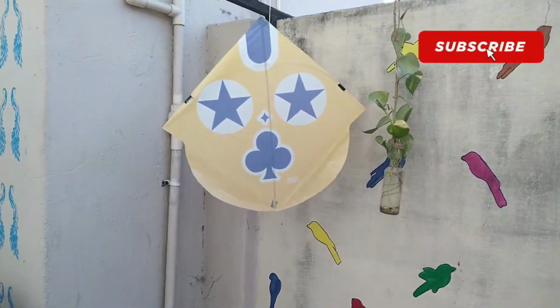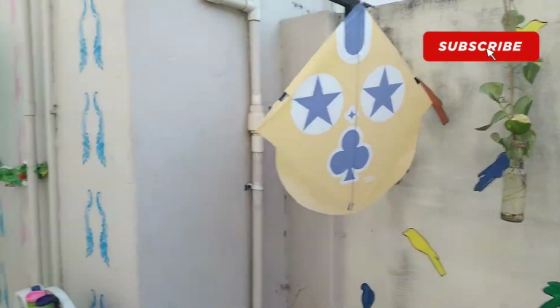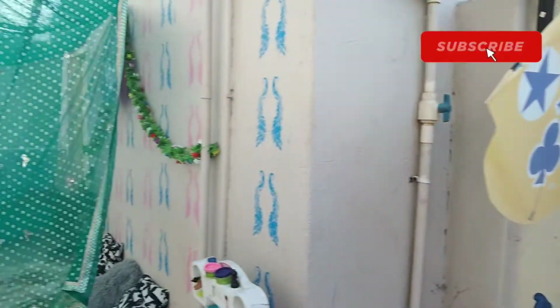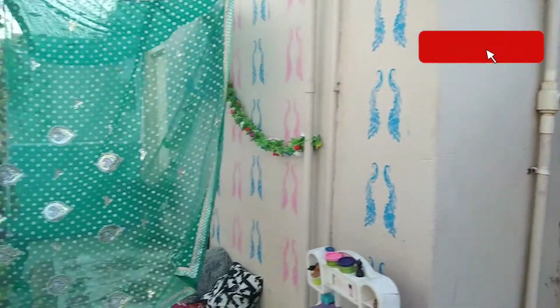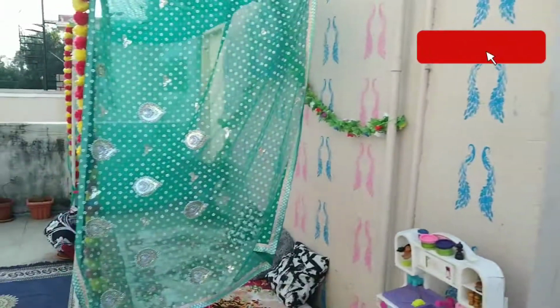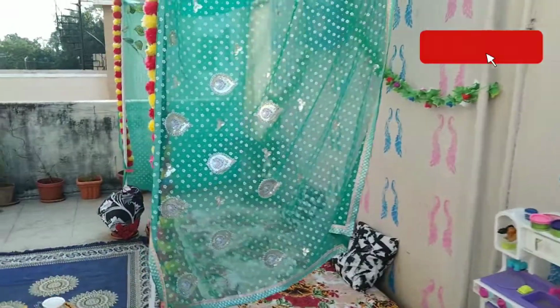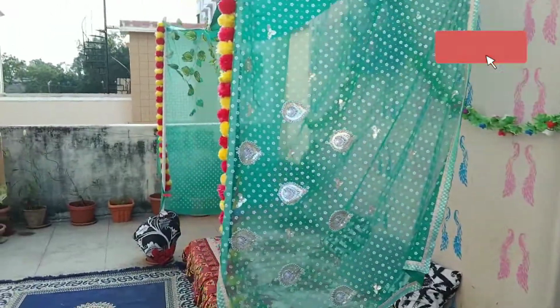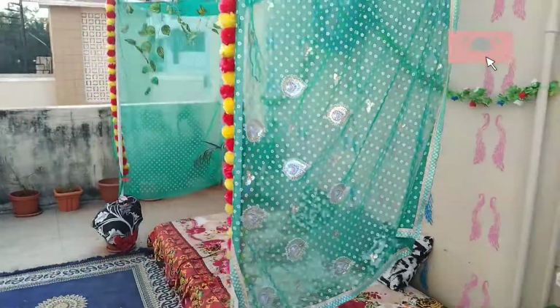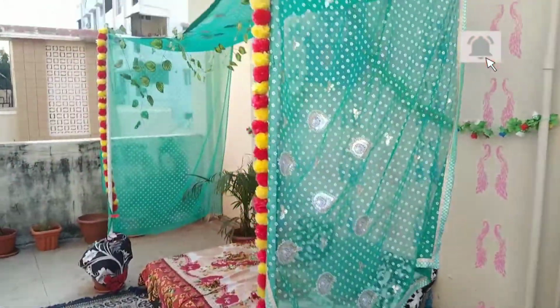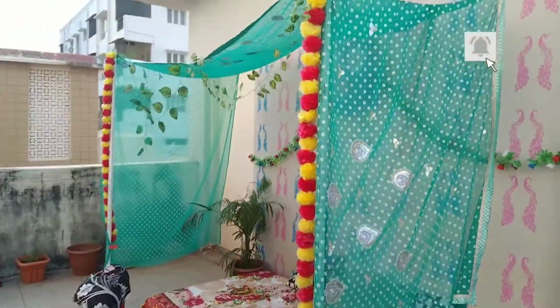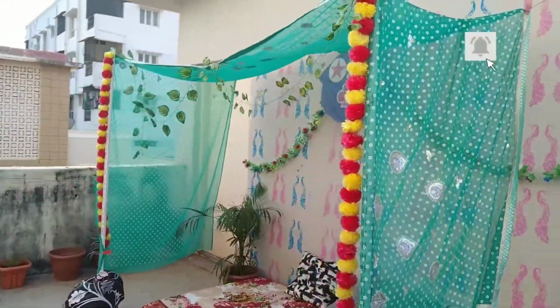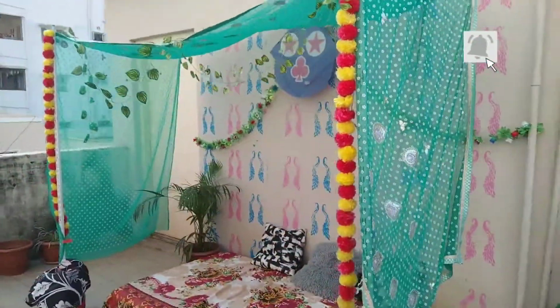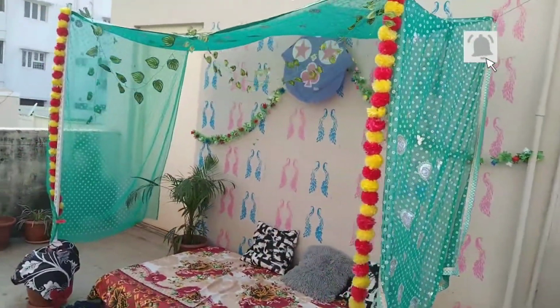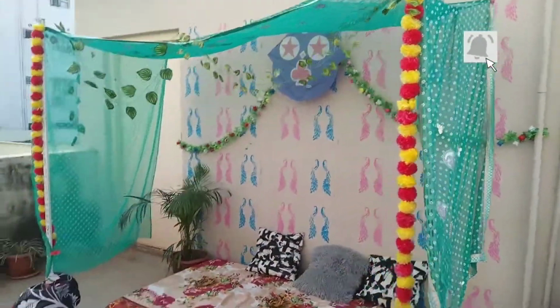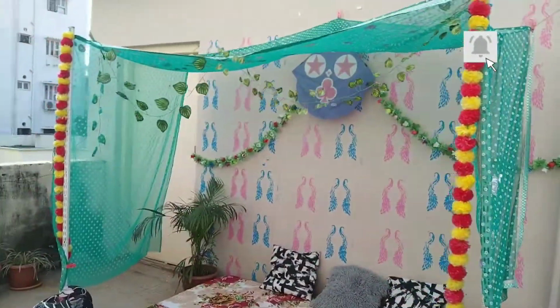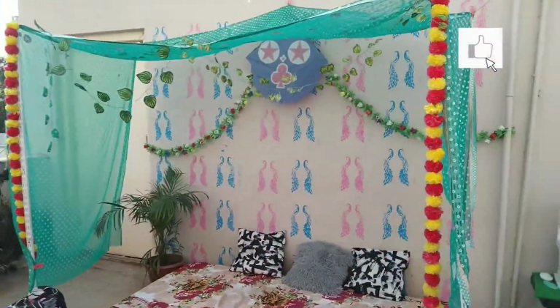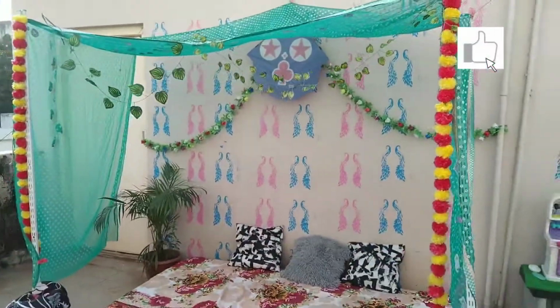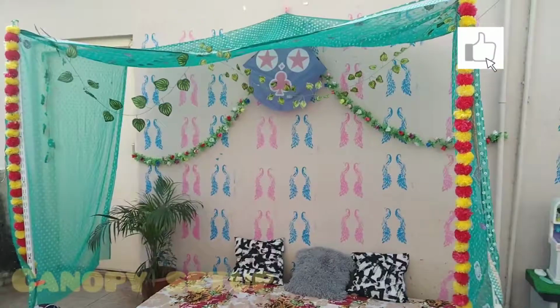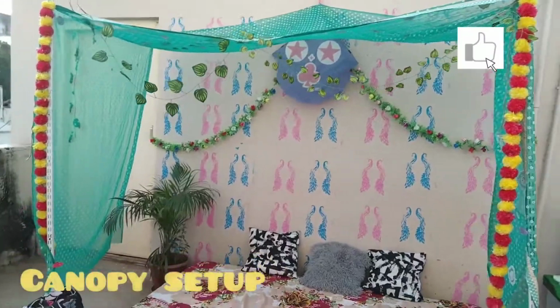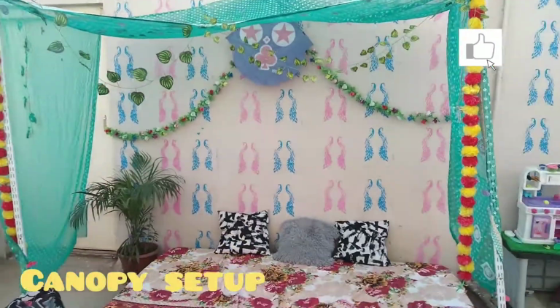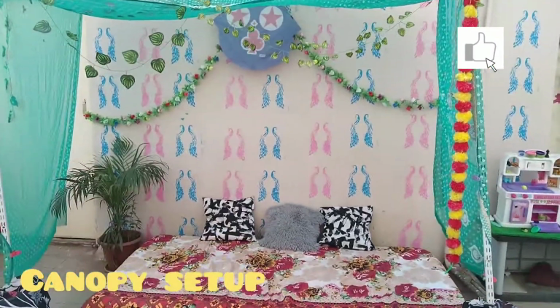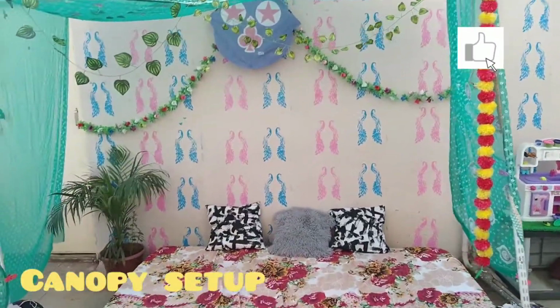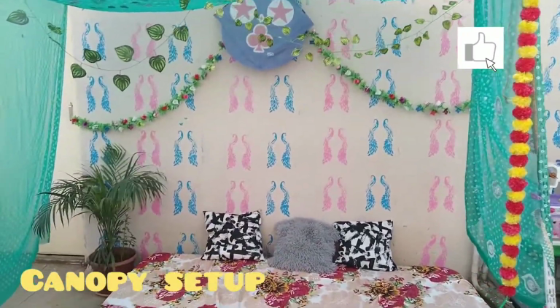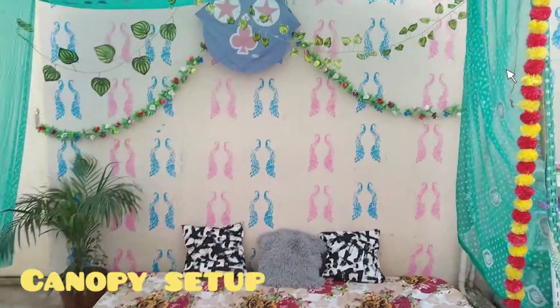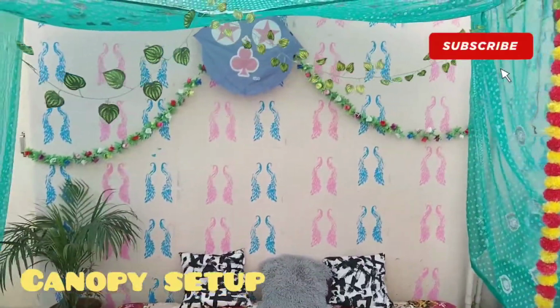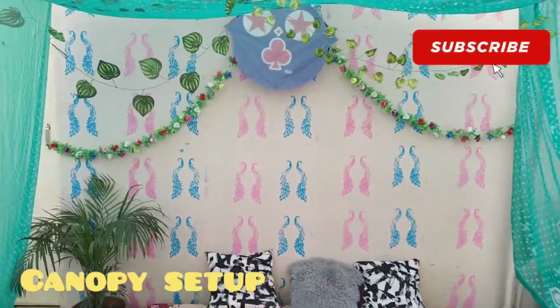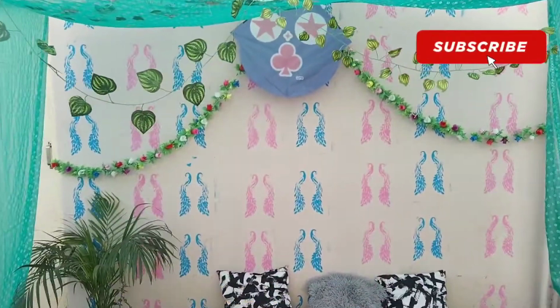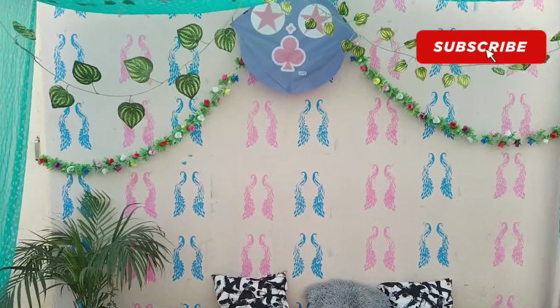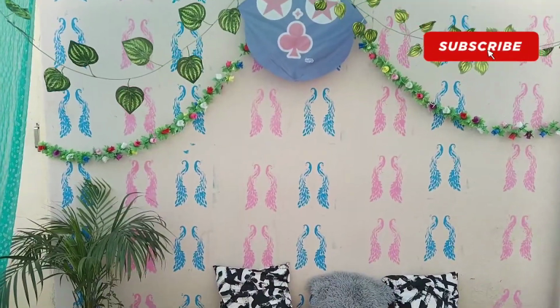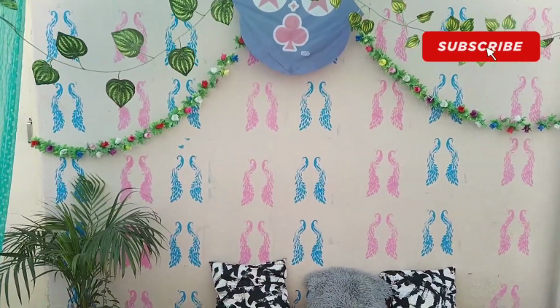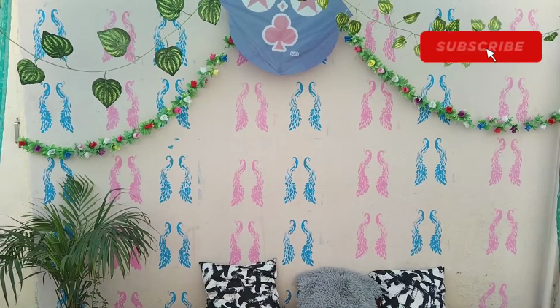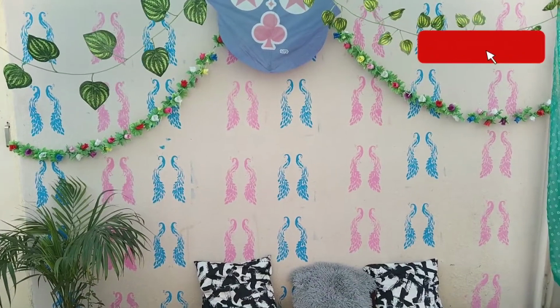Then here you go — this is also a DIY artwork which was done by me.